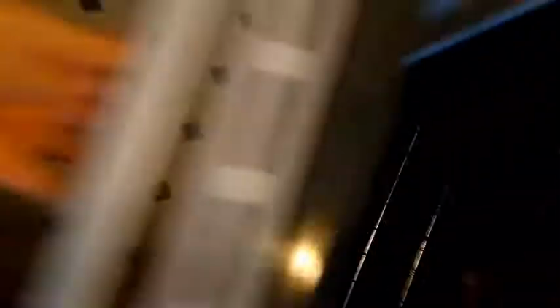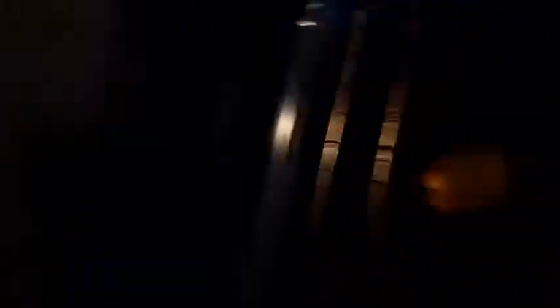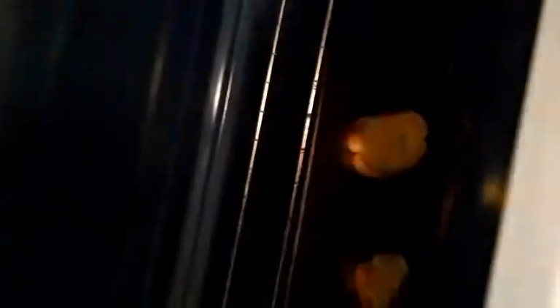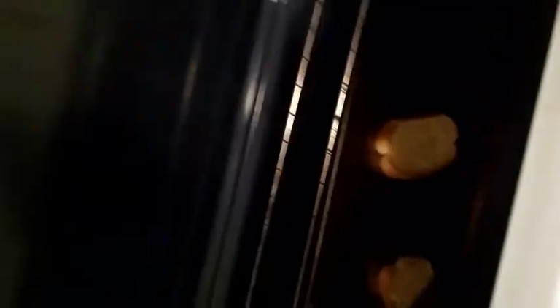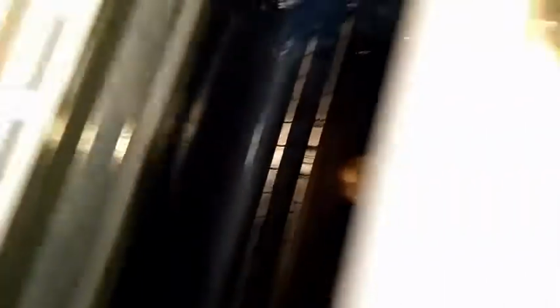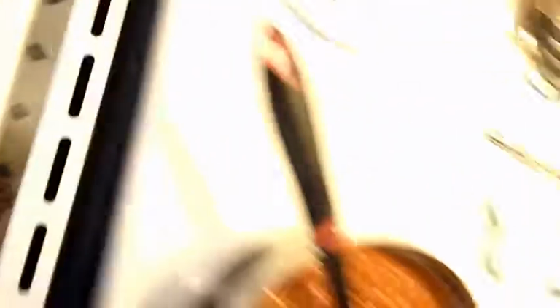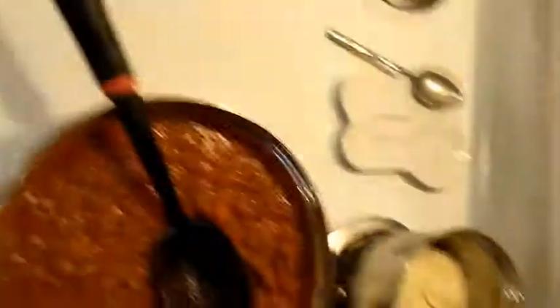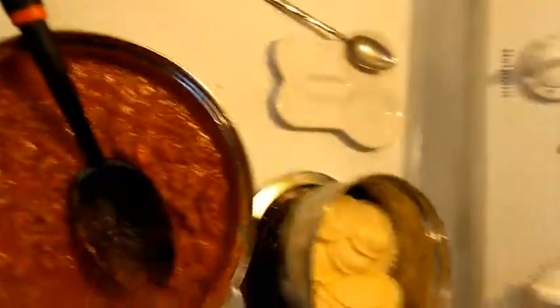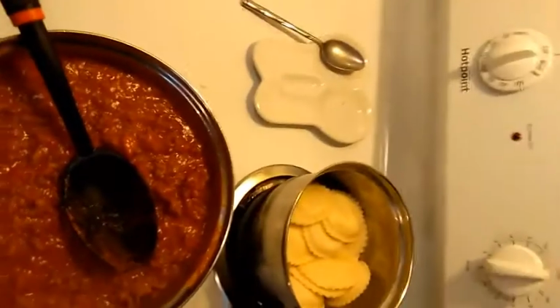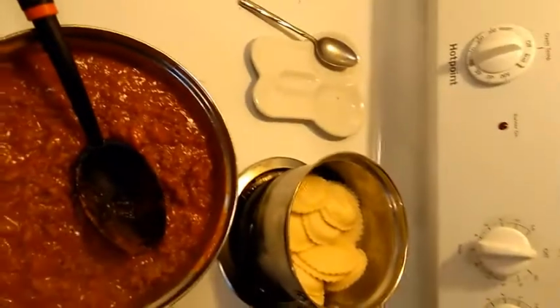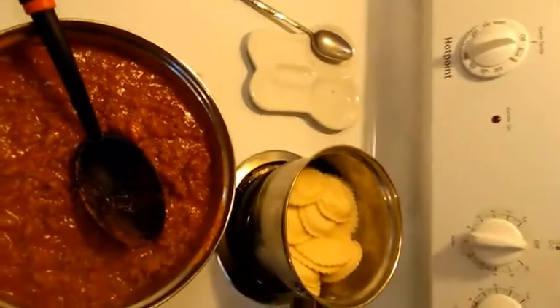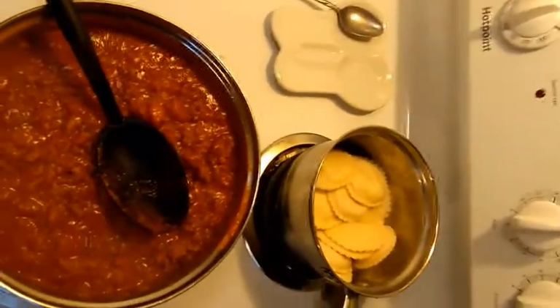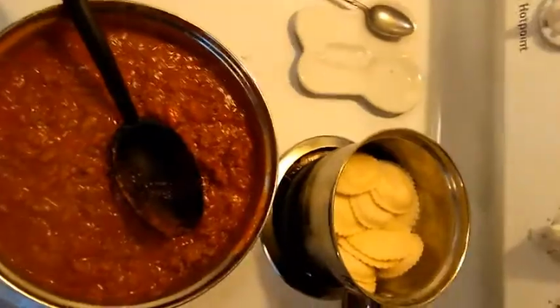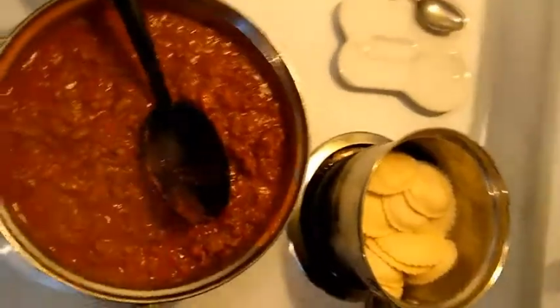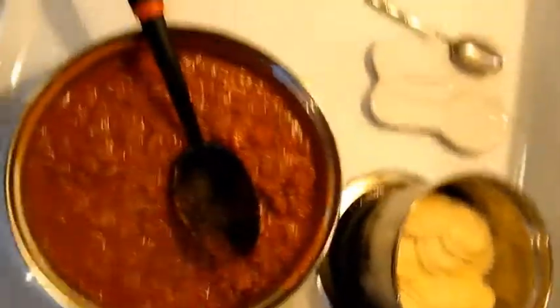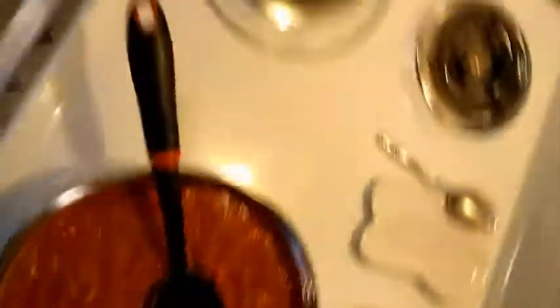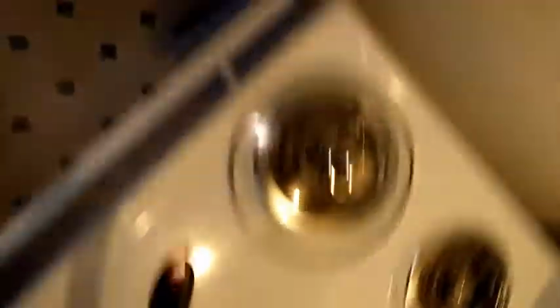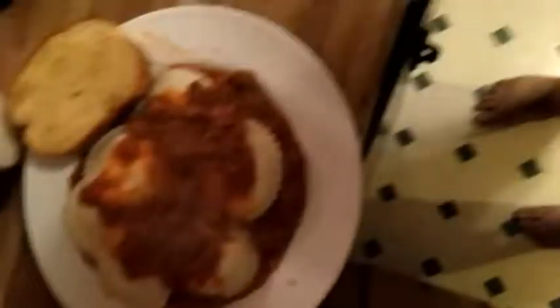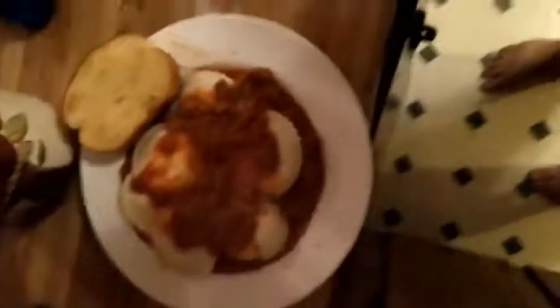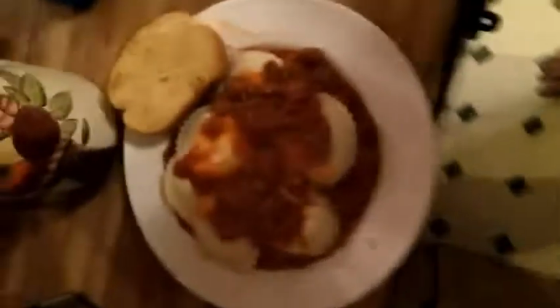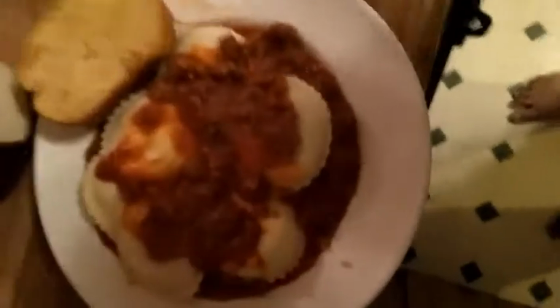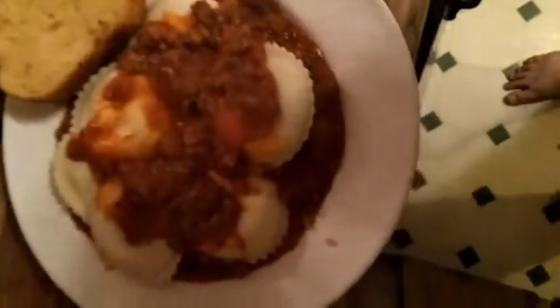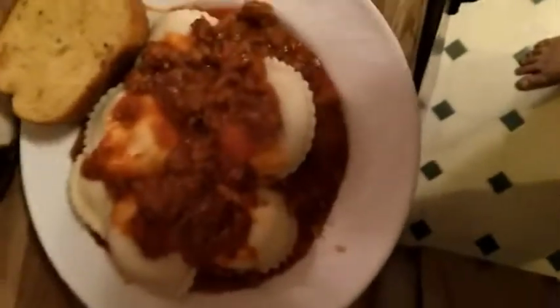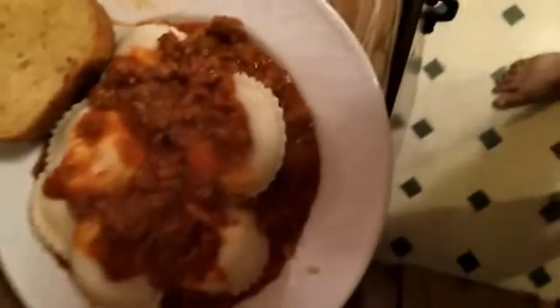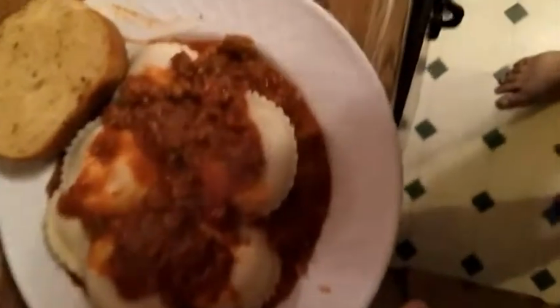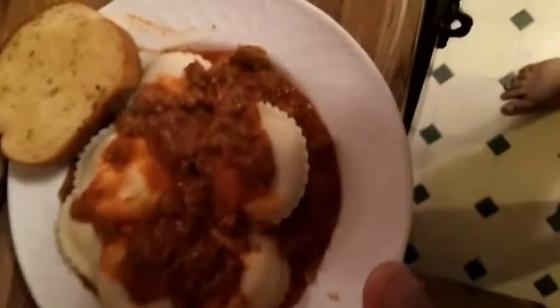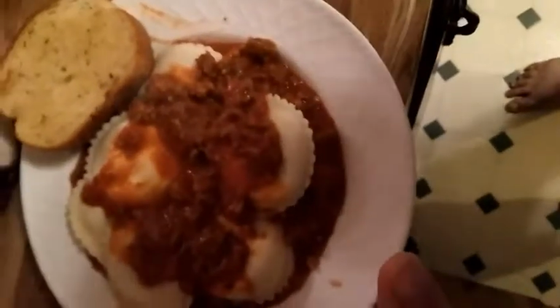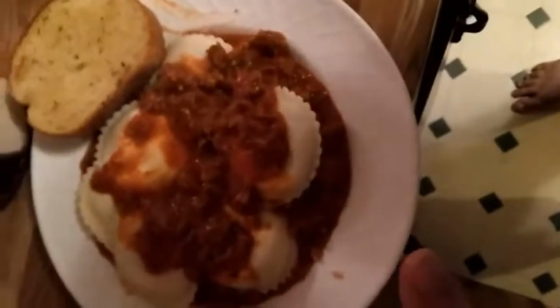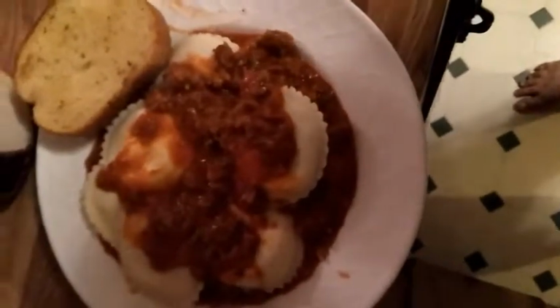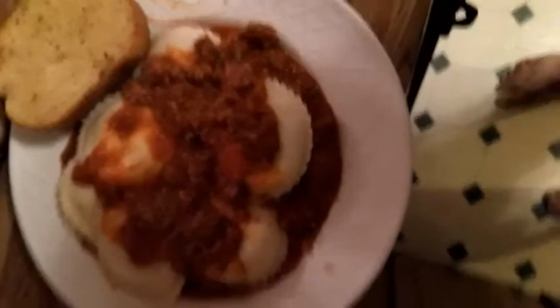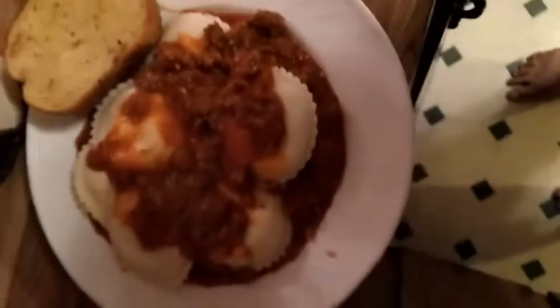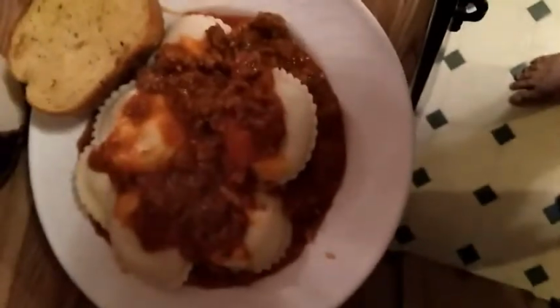My bread is almost done as well. I'll show you it plated in just a minute. This is what your finished product will look like.